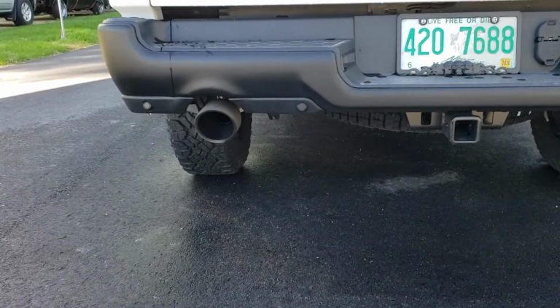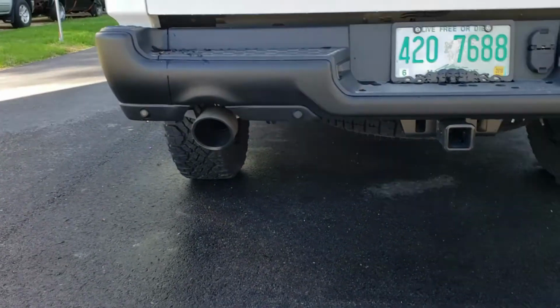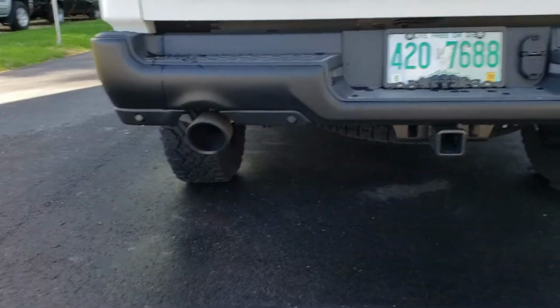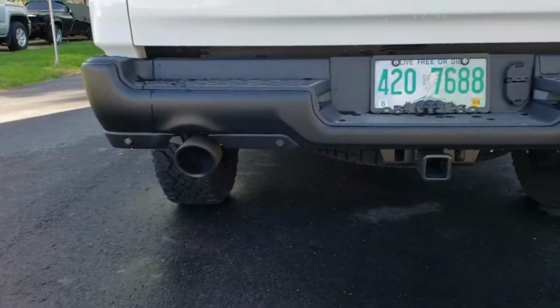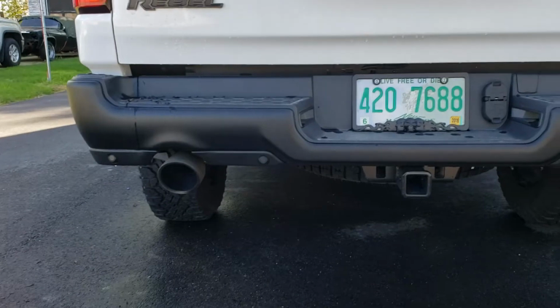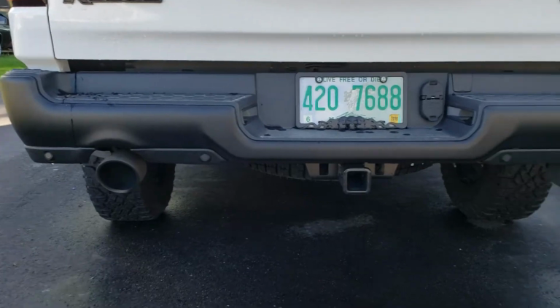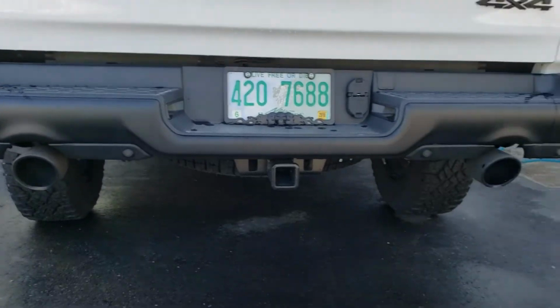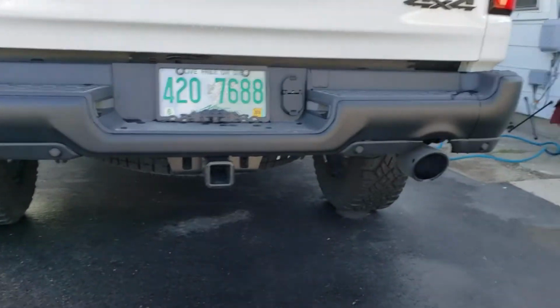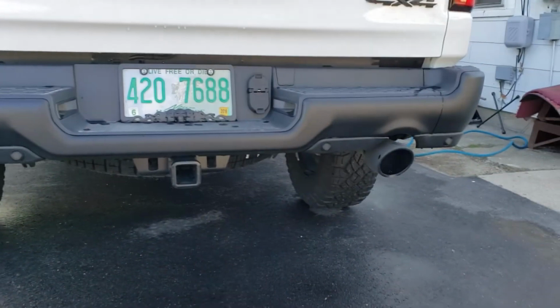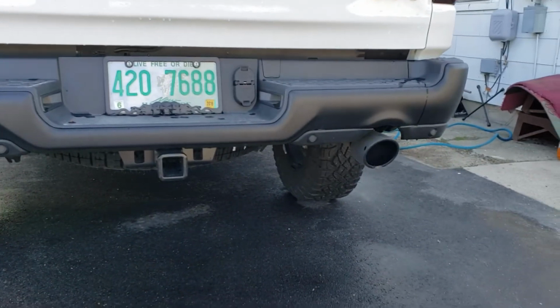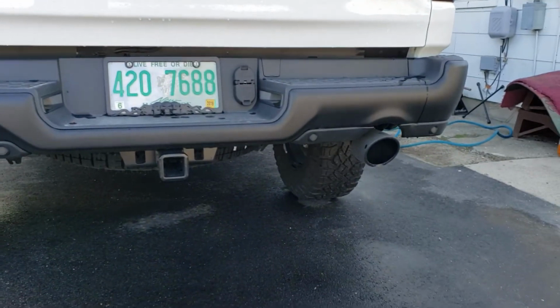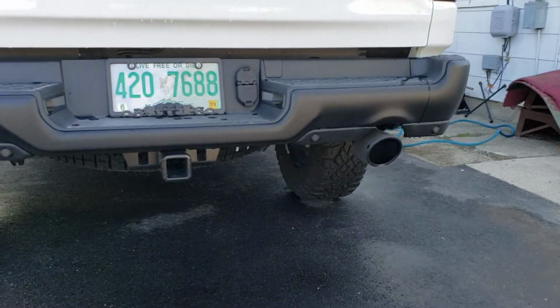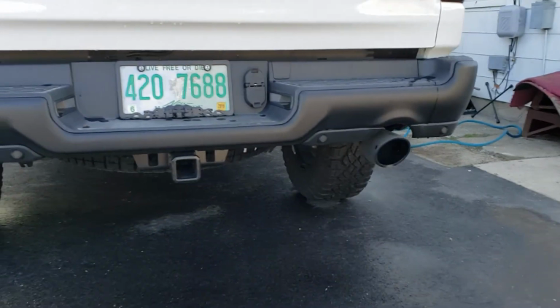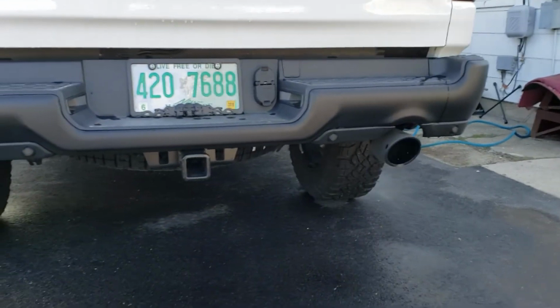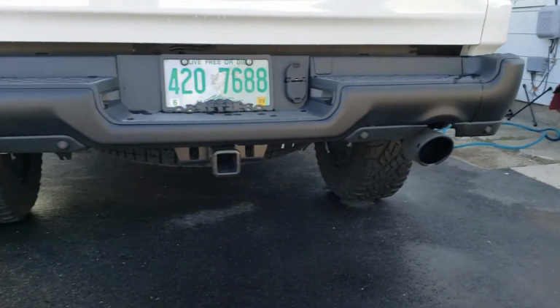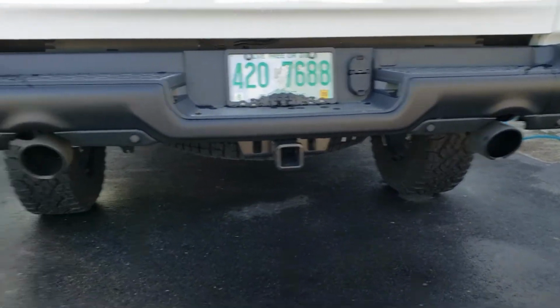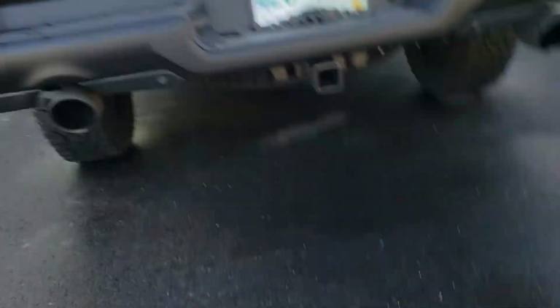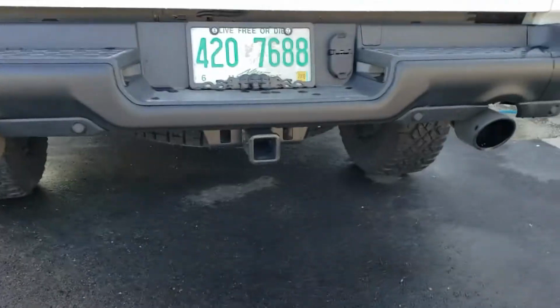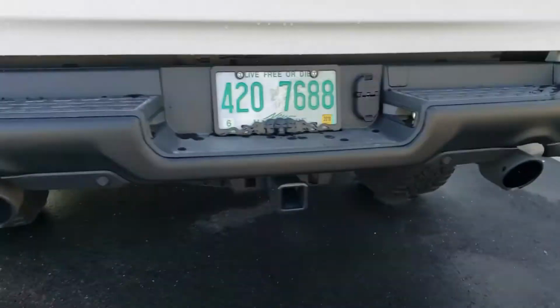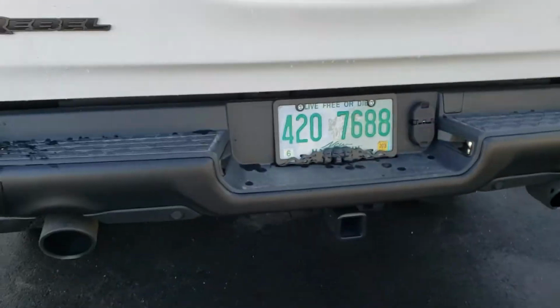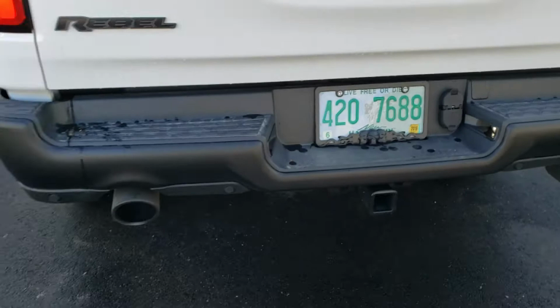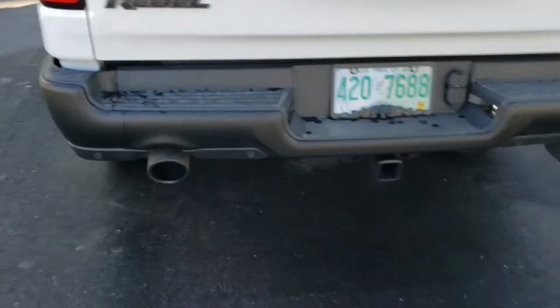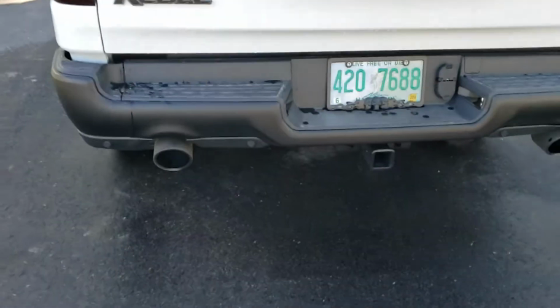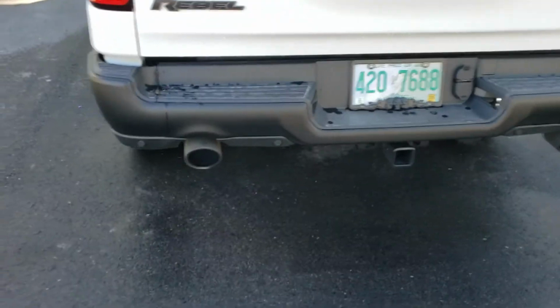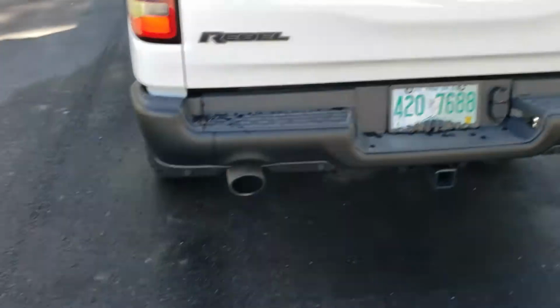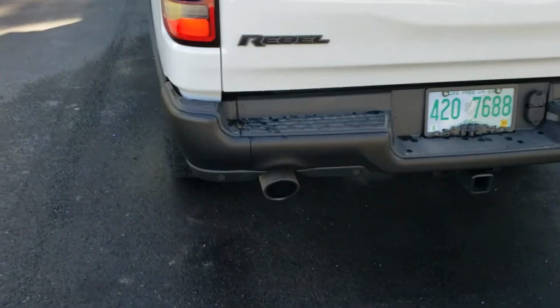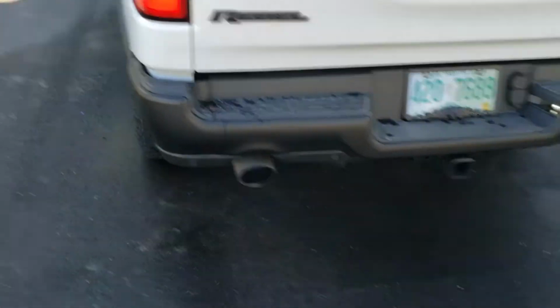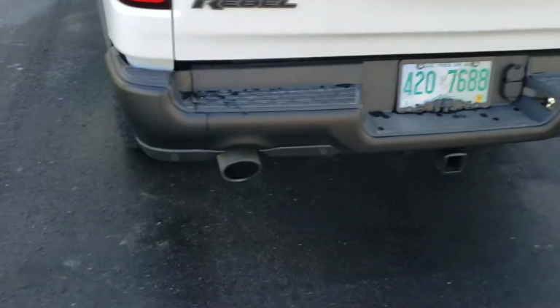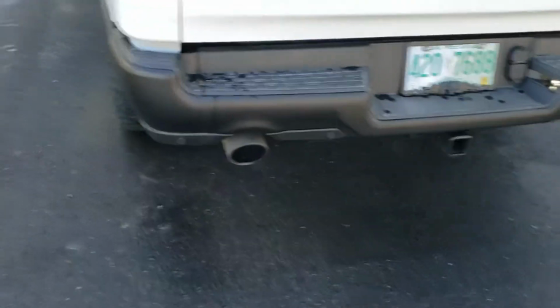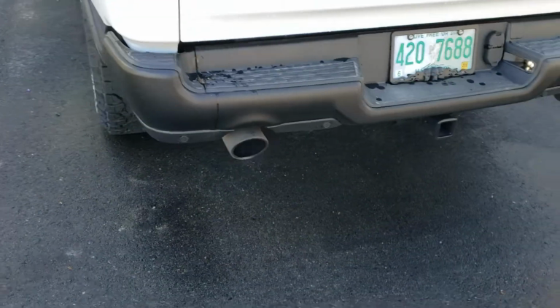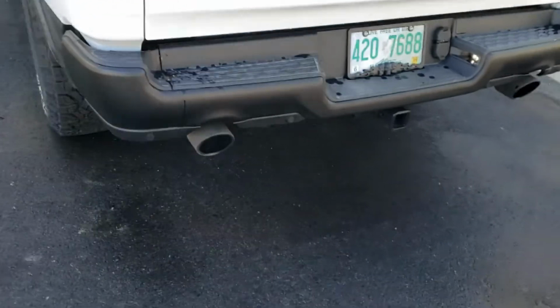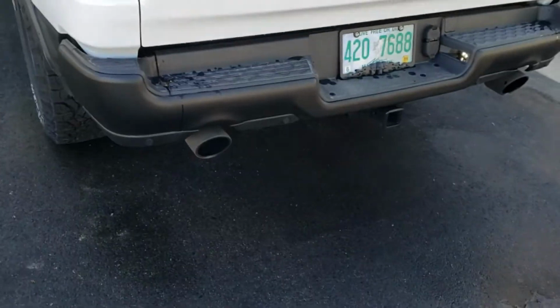Yeah, don't sound too bad. A lot louder than that stock big old muffler that they had on this pig.